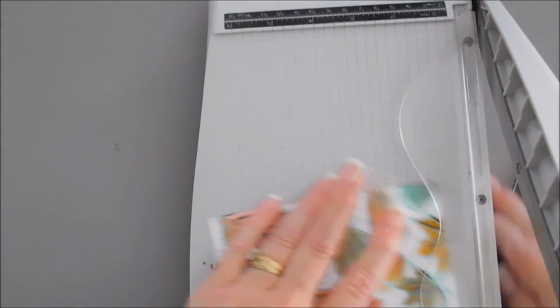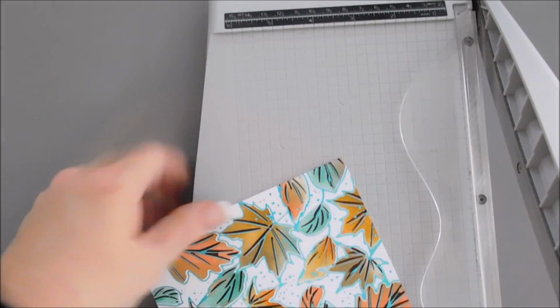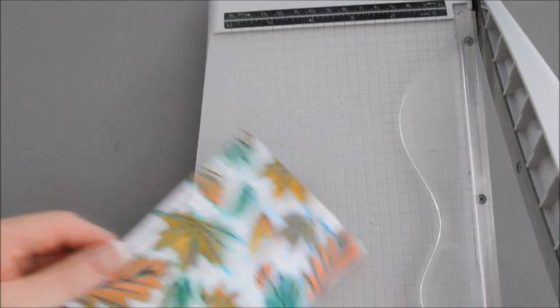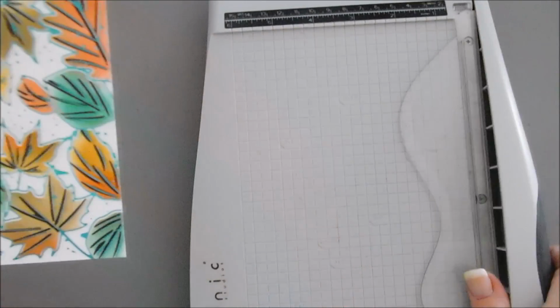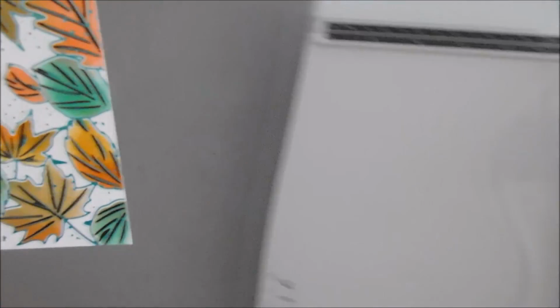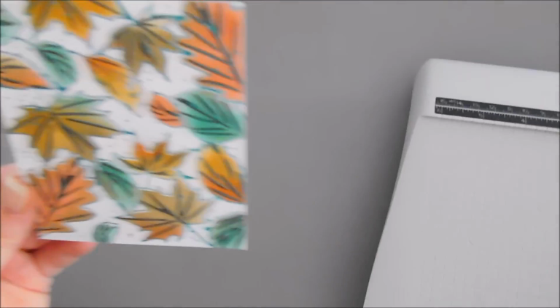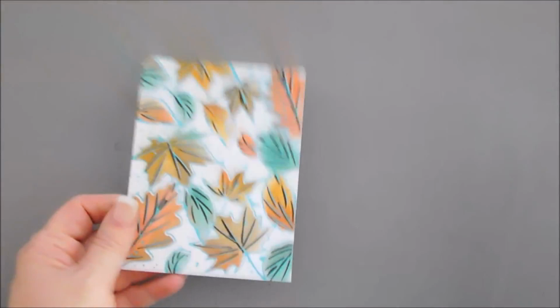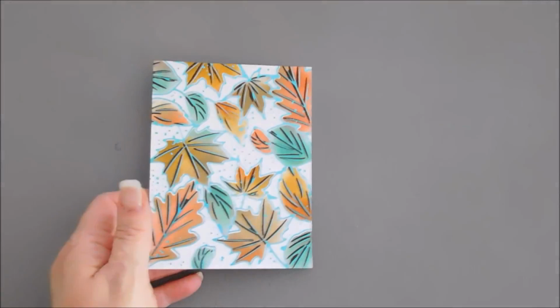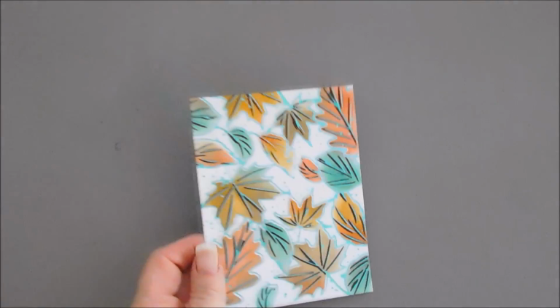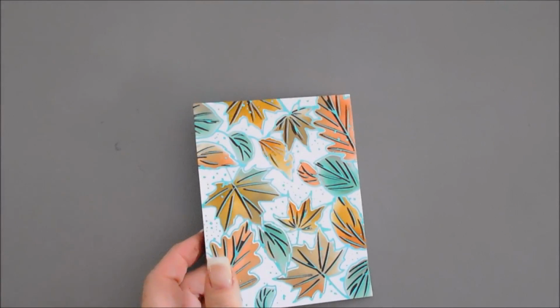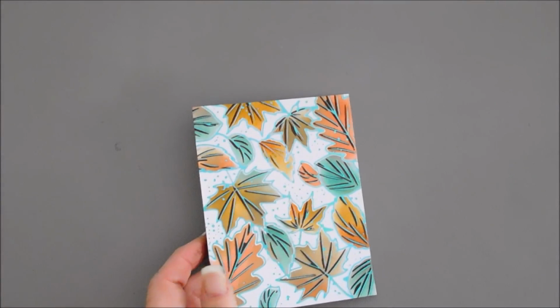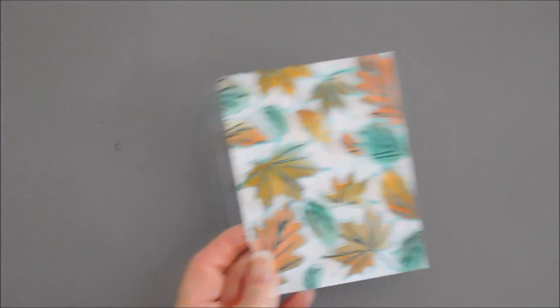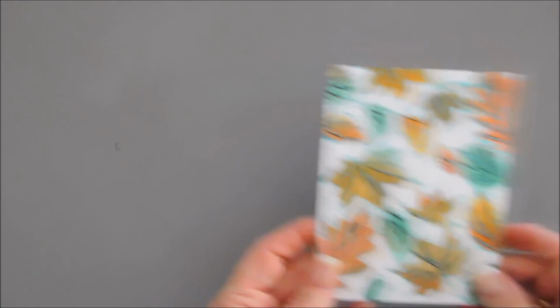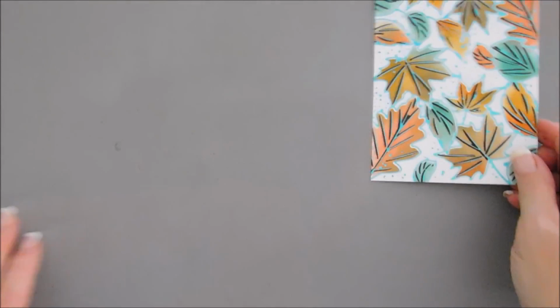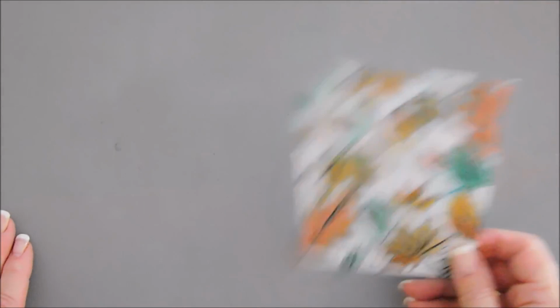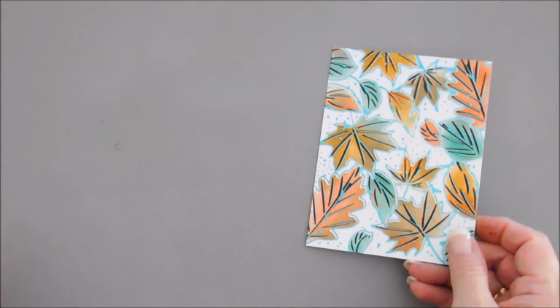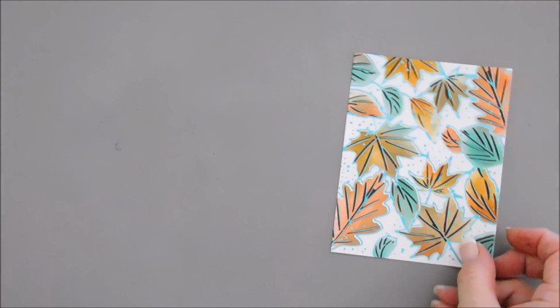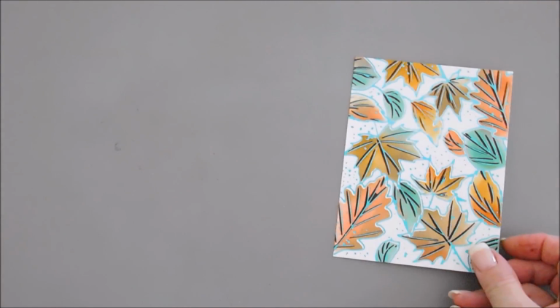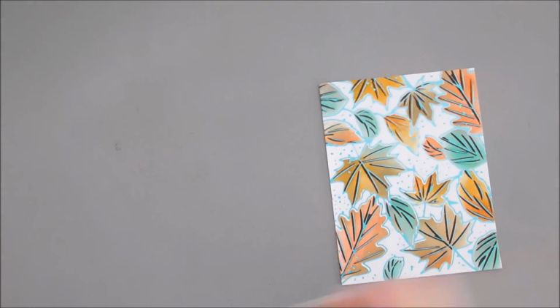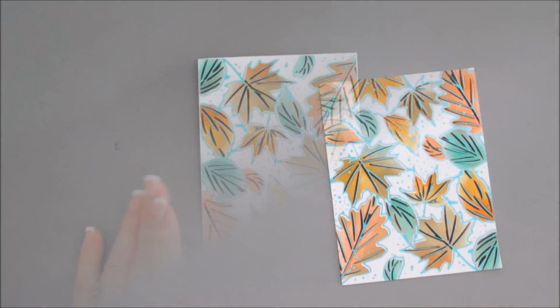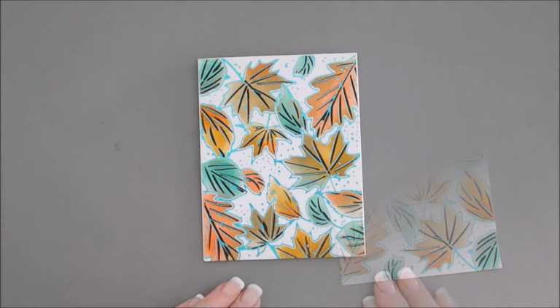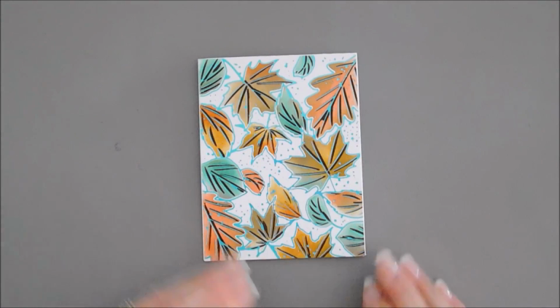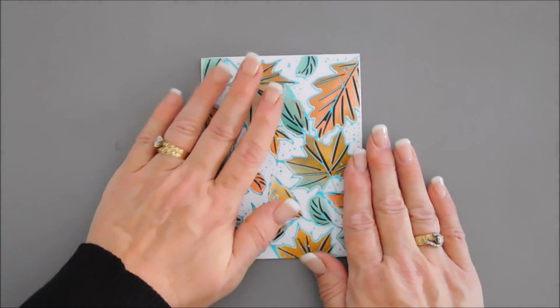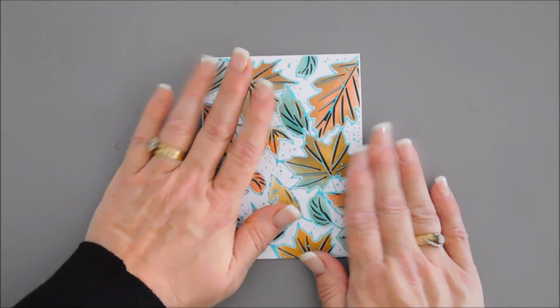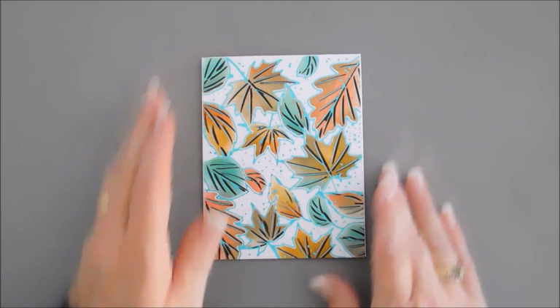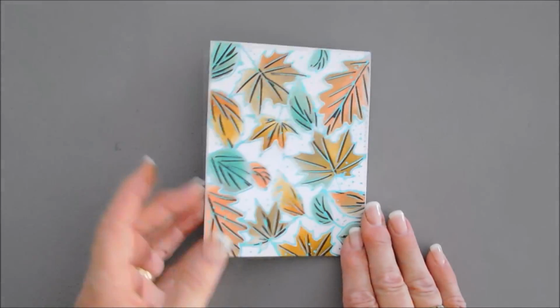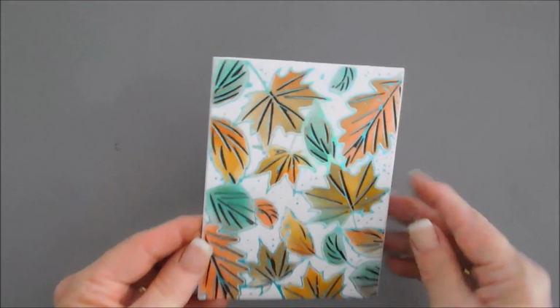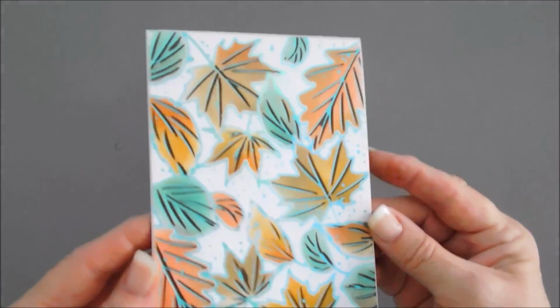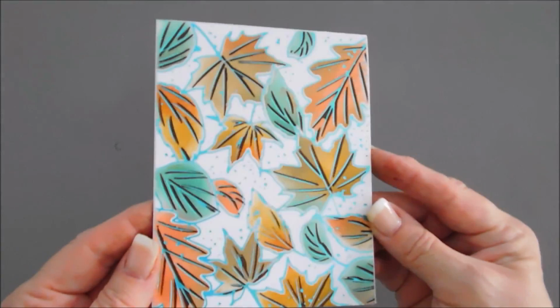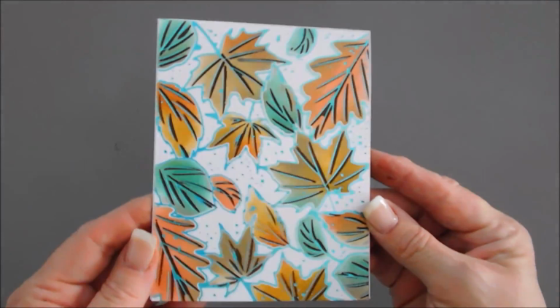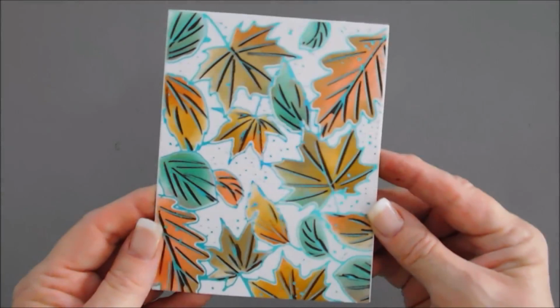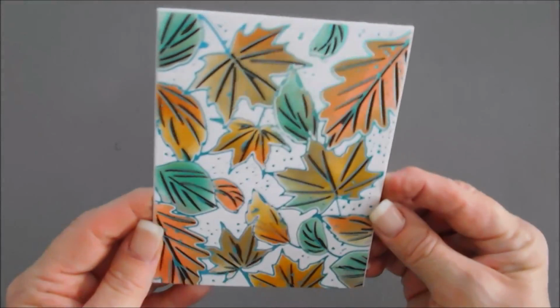I'm going to trim my panel down a little bit more — just needed to trim a bit off. Then we're going to adhere this to the front of our card. I've adhered my foiled panel and you can see how that just shines. Trying to pick up the light for you, but I think that looks gorgeous.